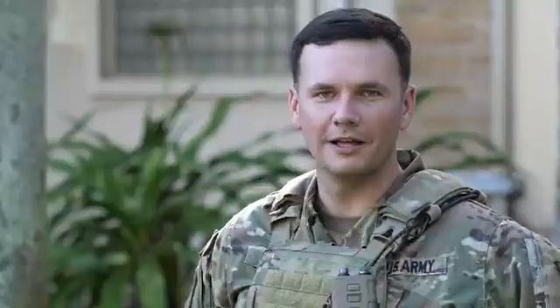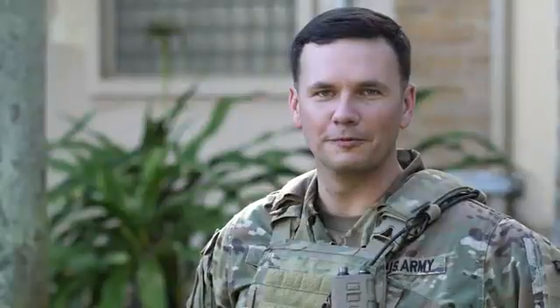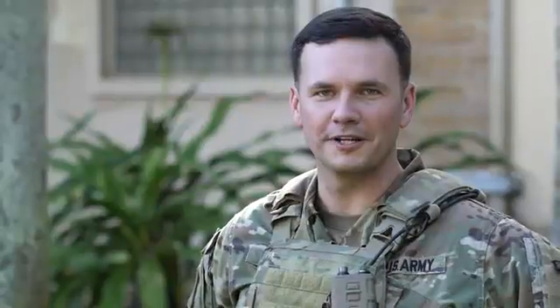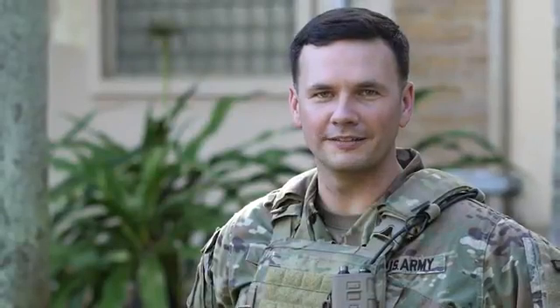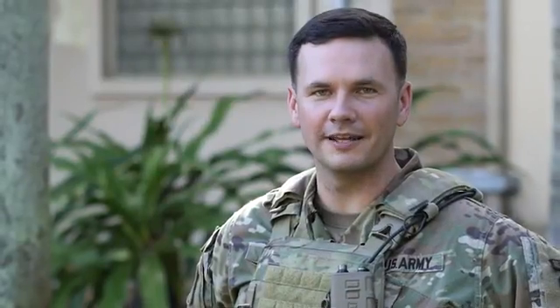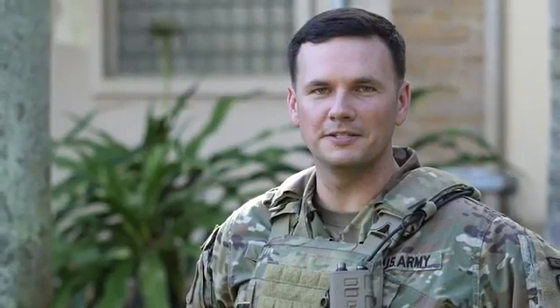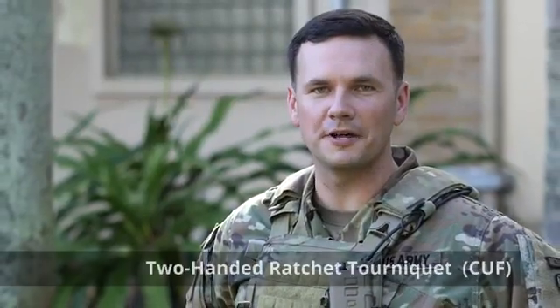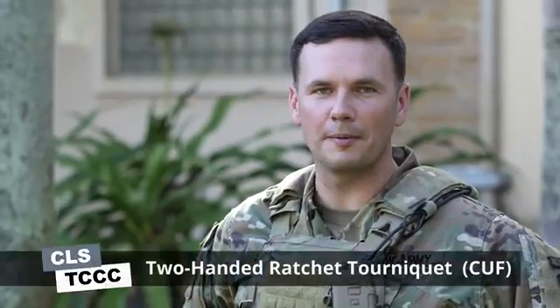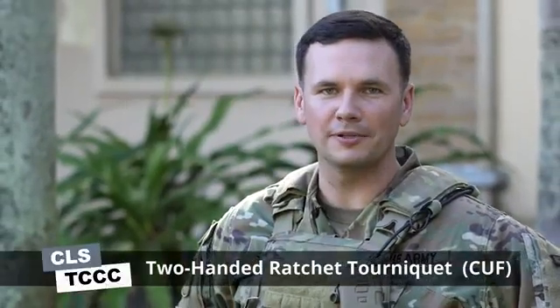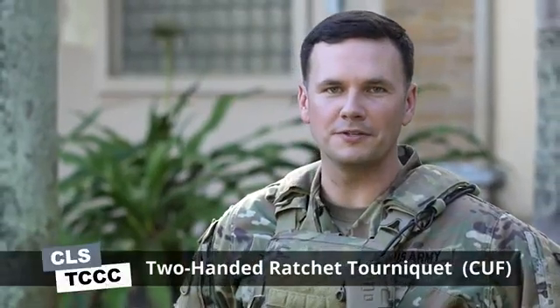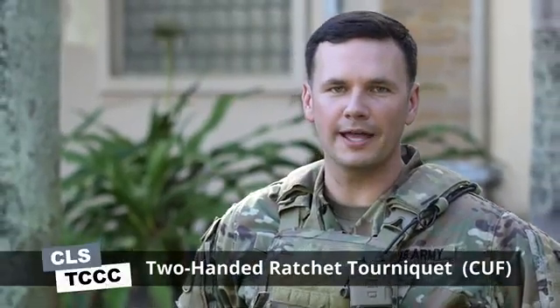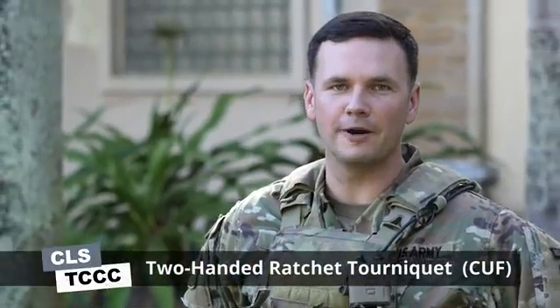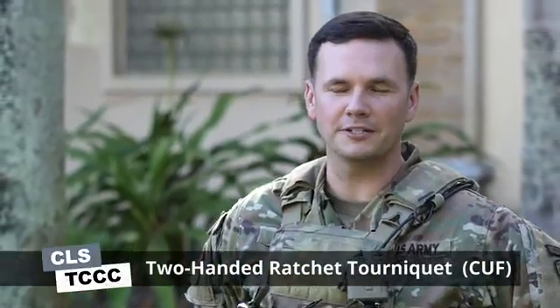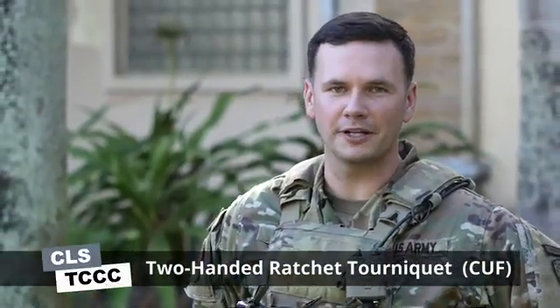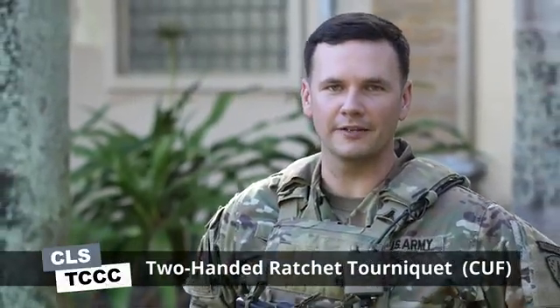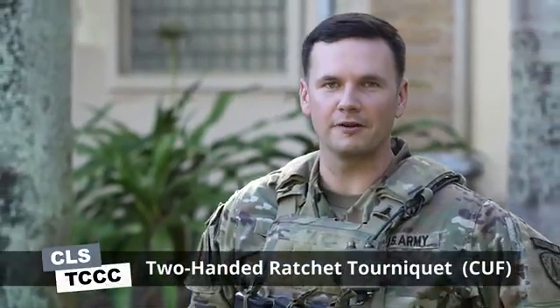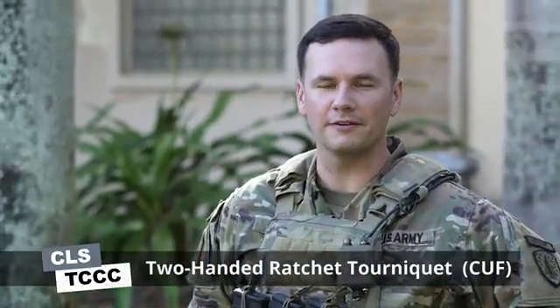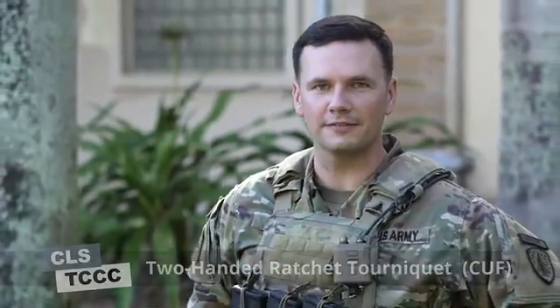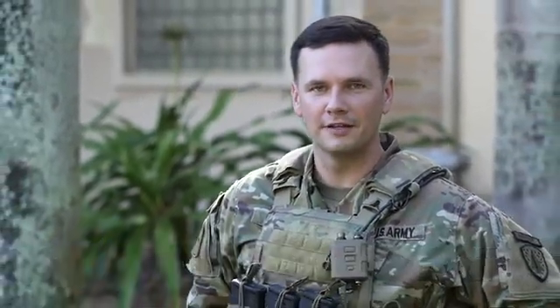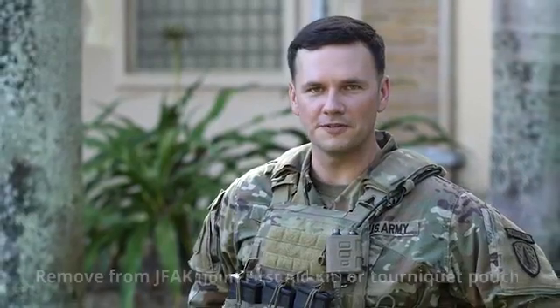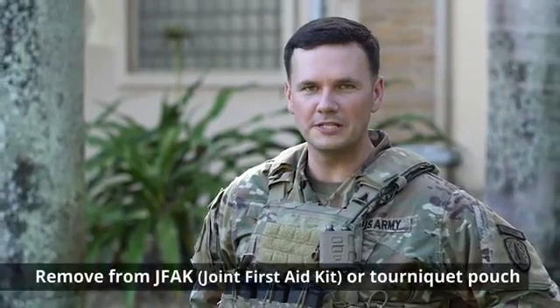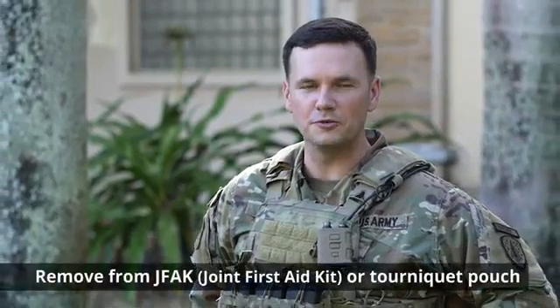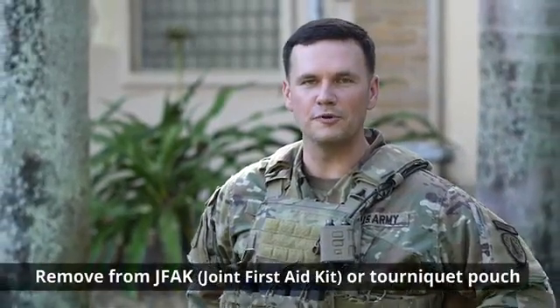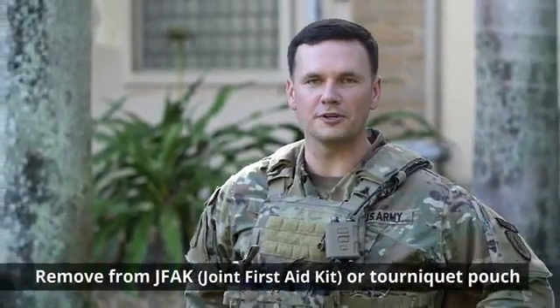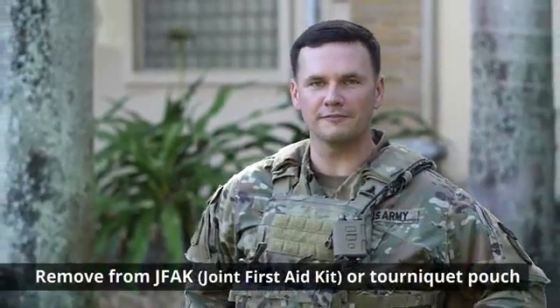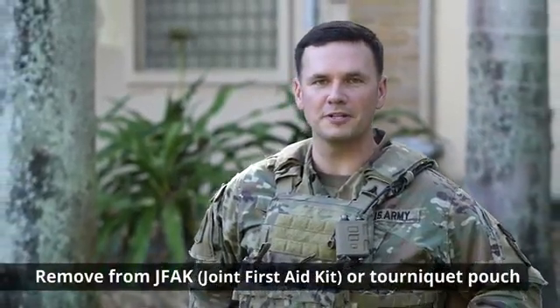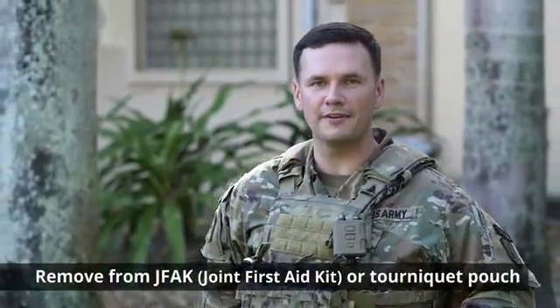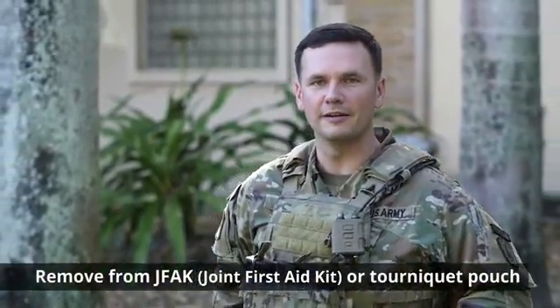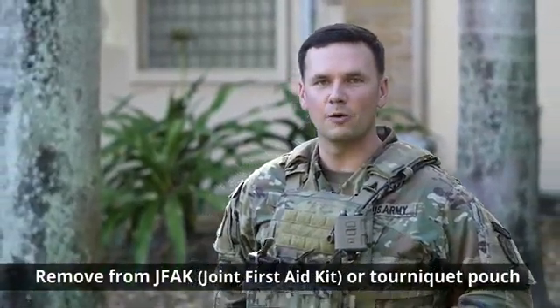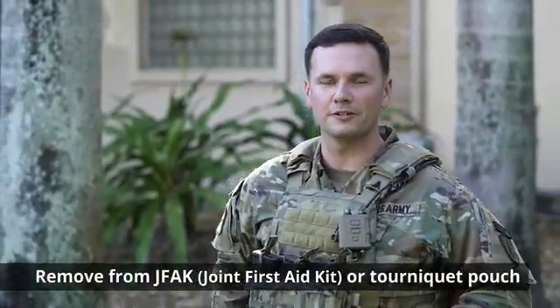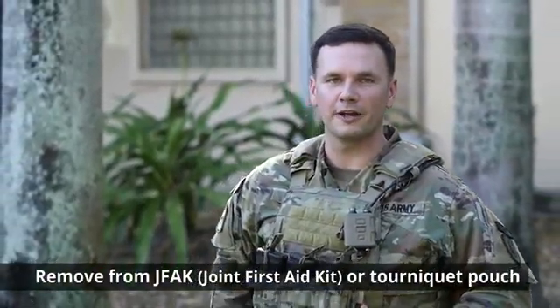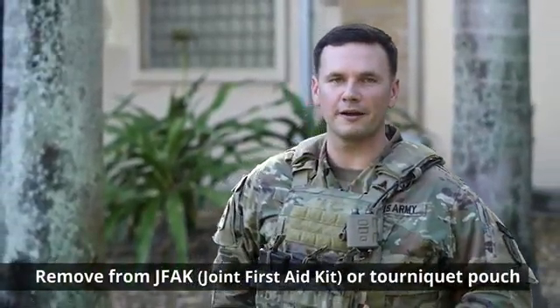Hello, Richard here. Today I'm going to teach you how to properly apply the two-handed ratcheting tourniquet in the carrier under fire phase. The first thing you need to do is remove your tourniquet from your JFAC or your tourniquet carrying pouch.